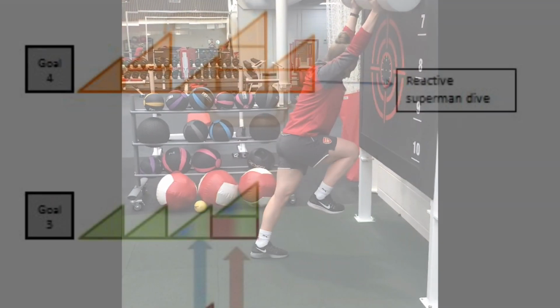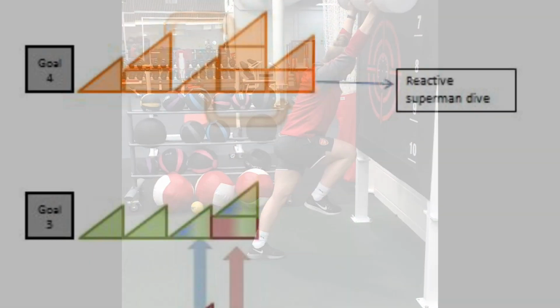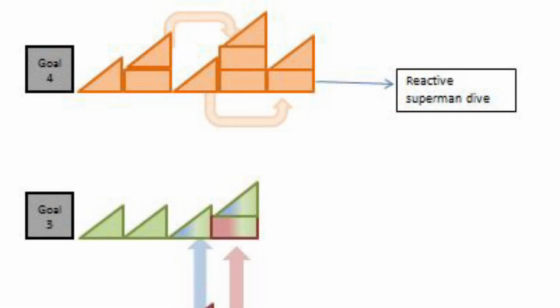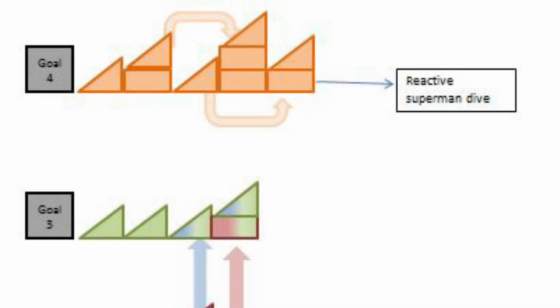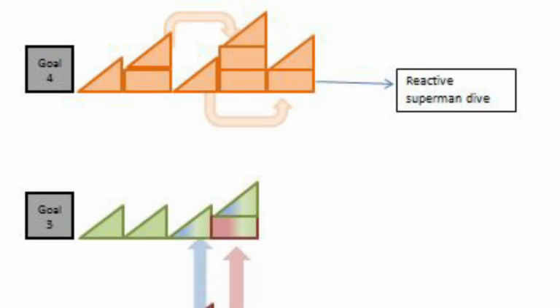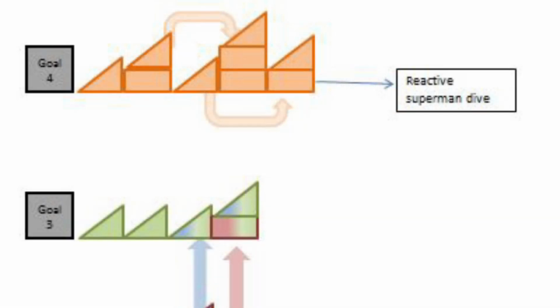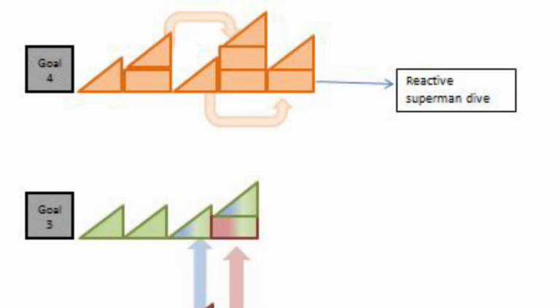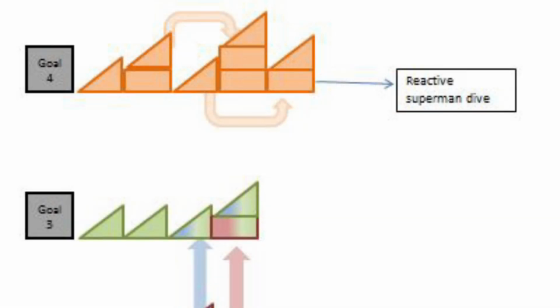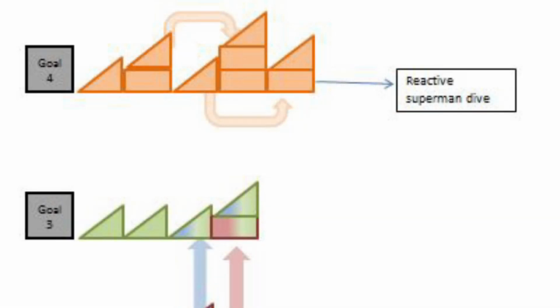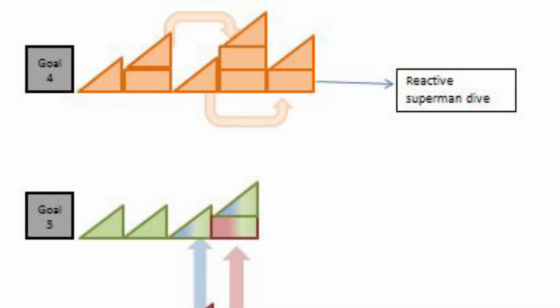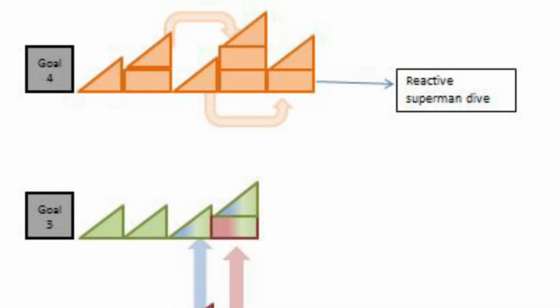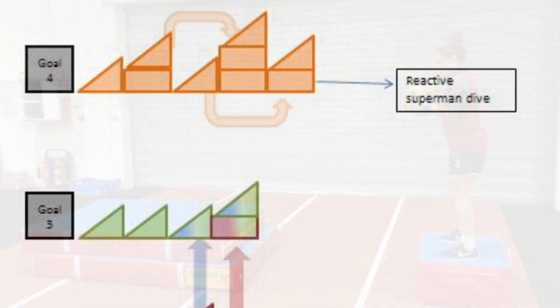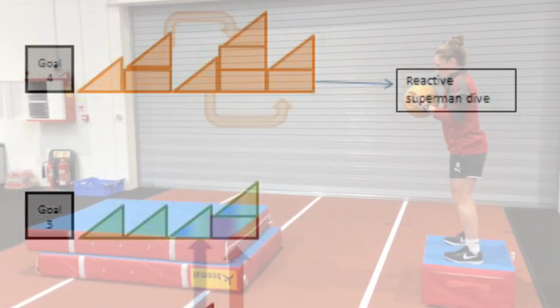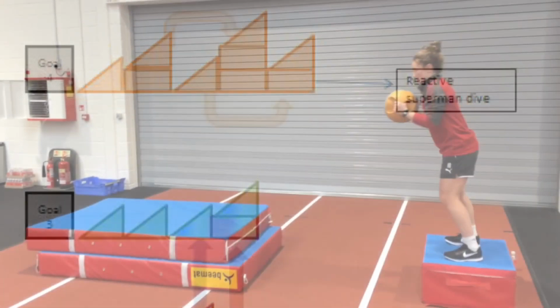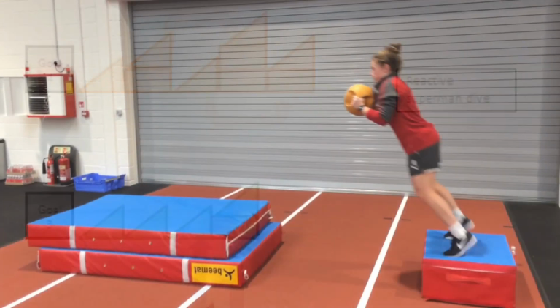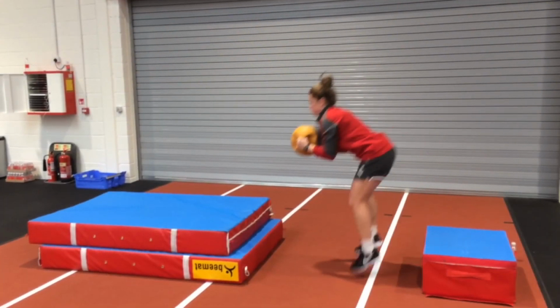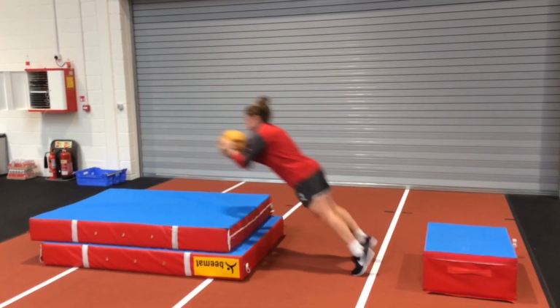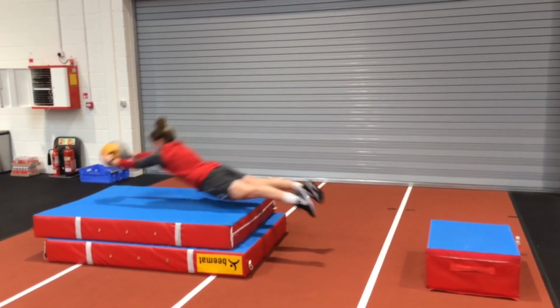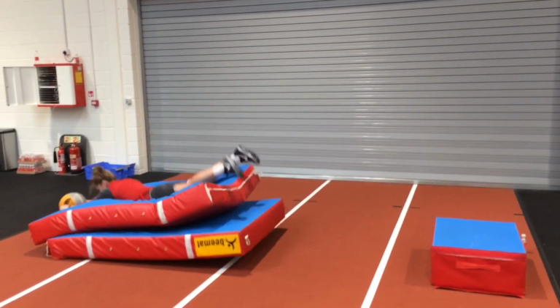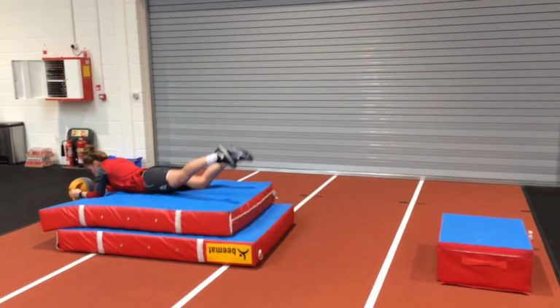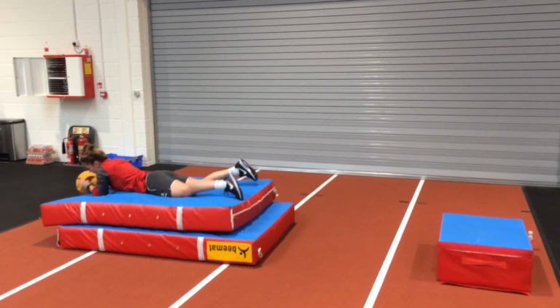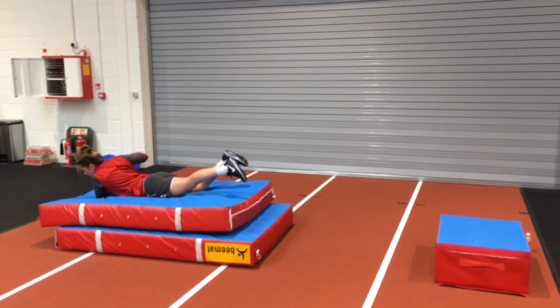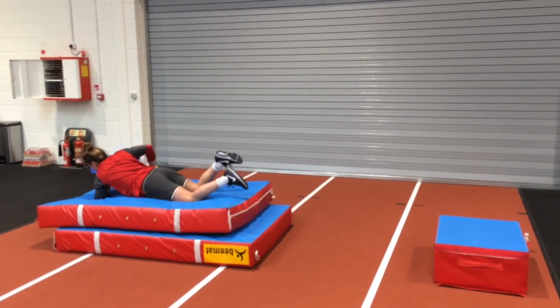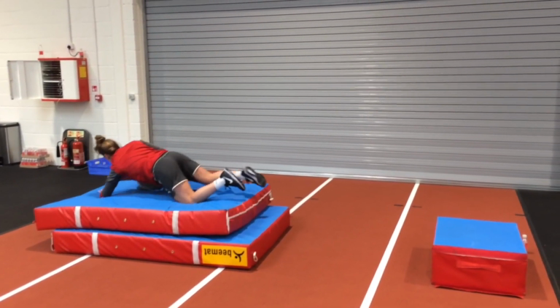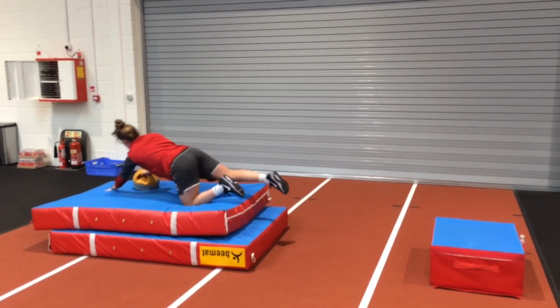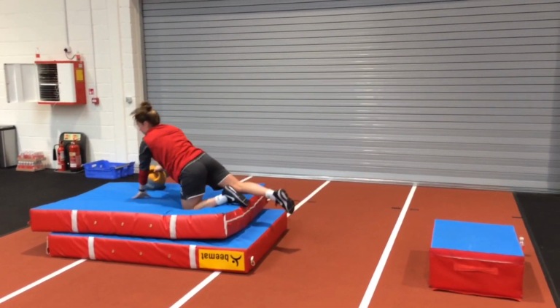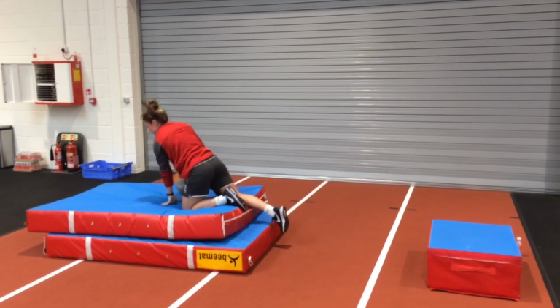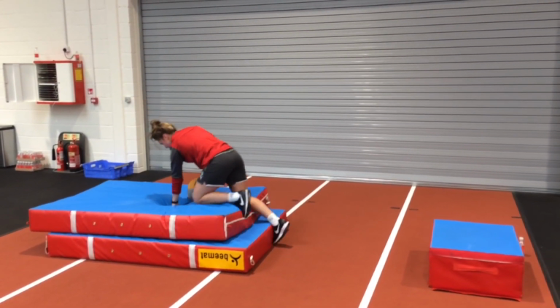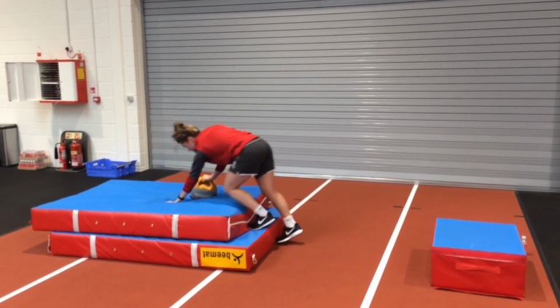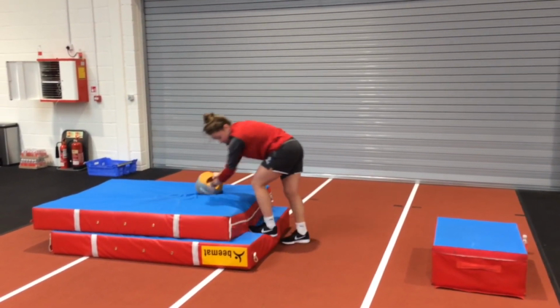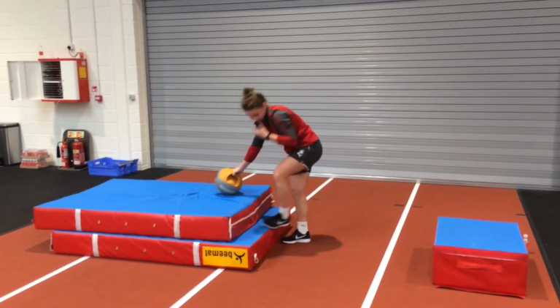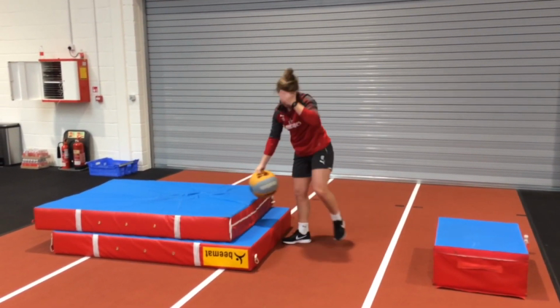Different exercises from within the same goal are combined here. The reactive step down is combined with the superman dive to add propulsion to the rate of force development.